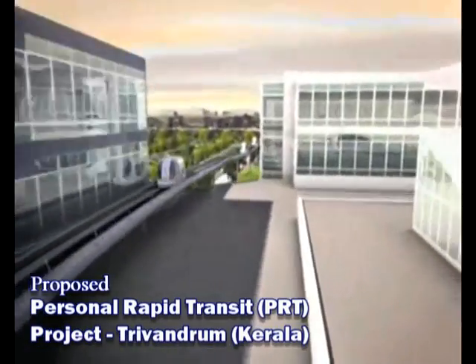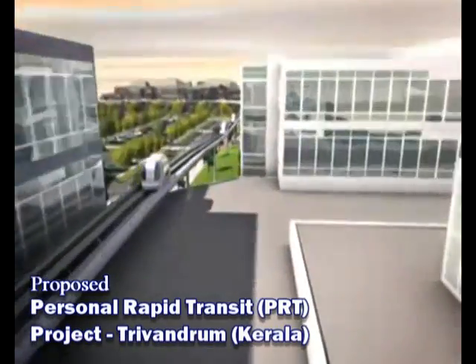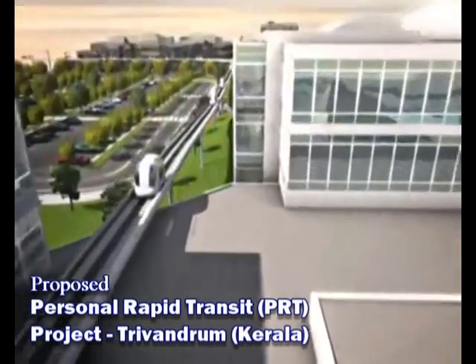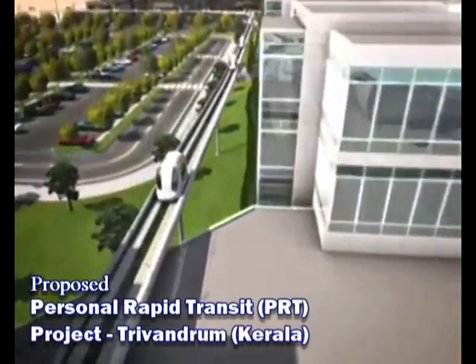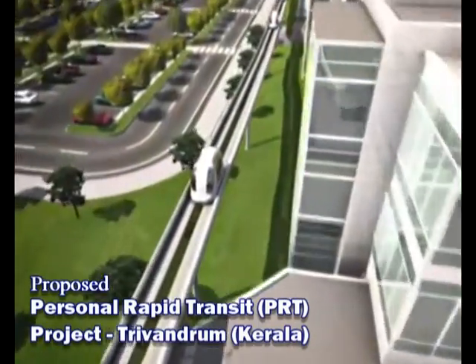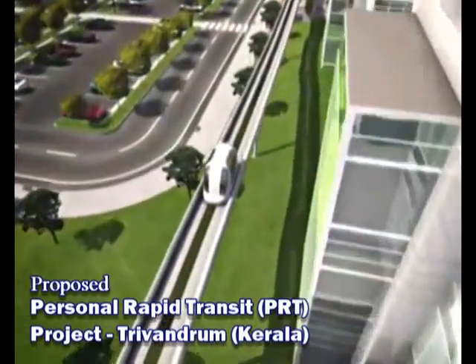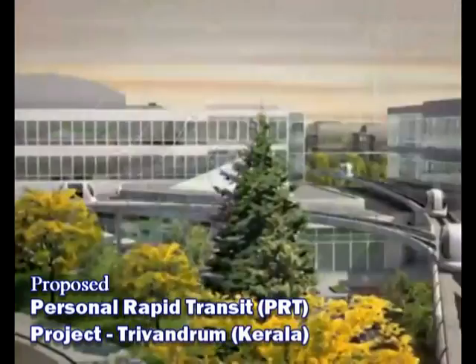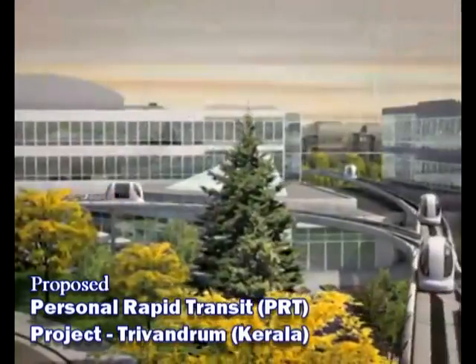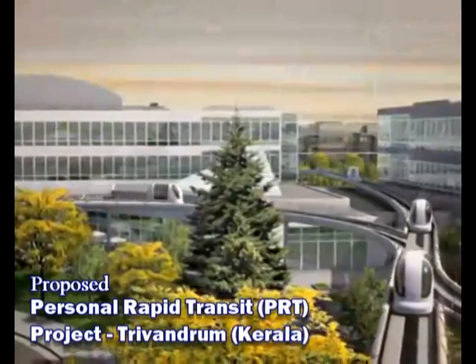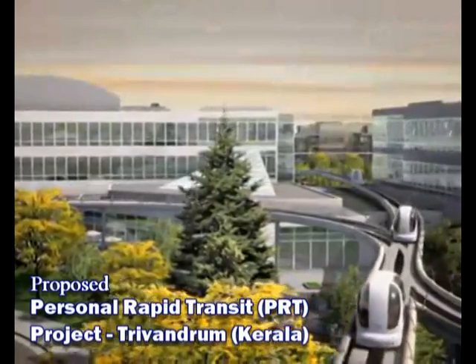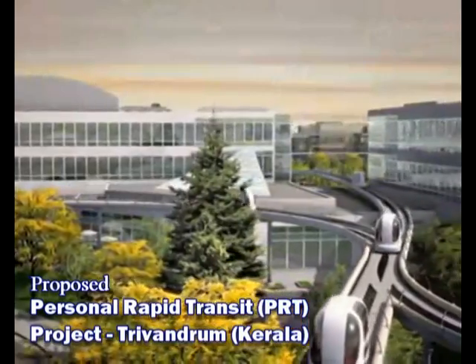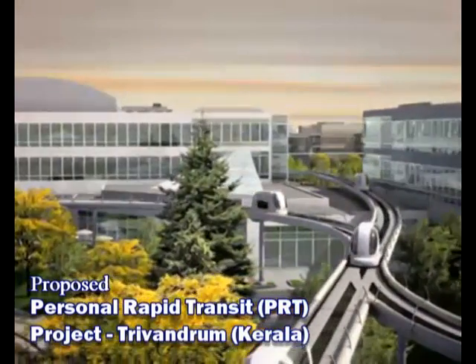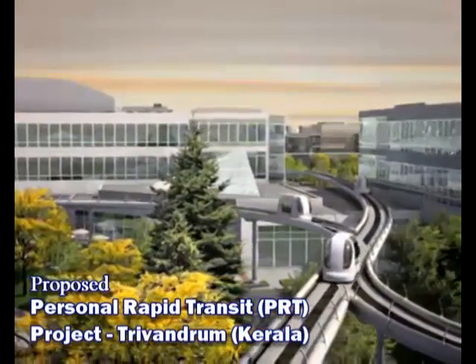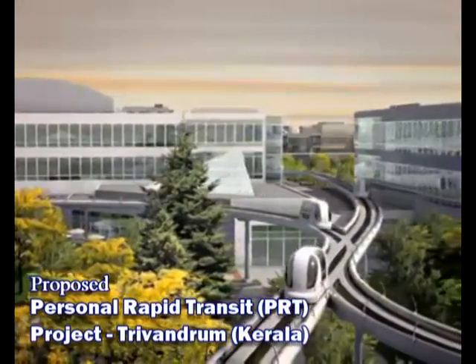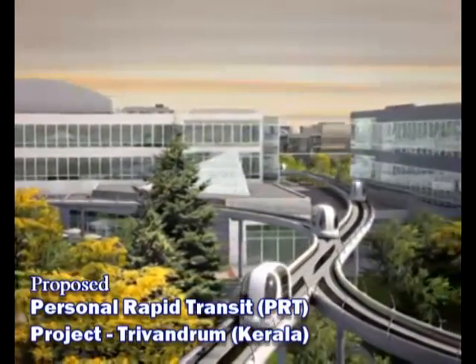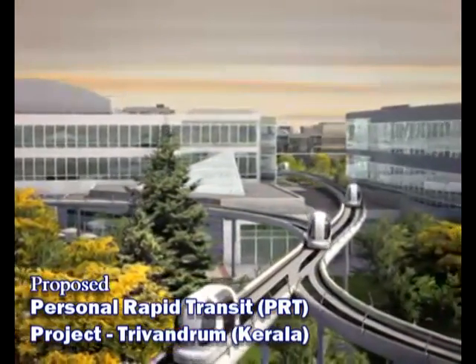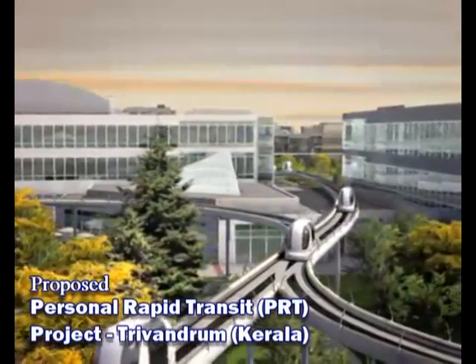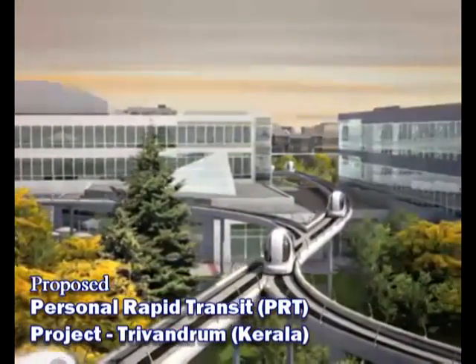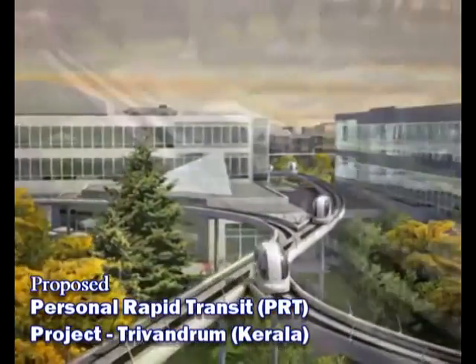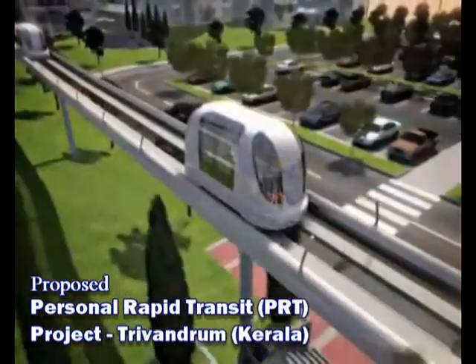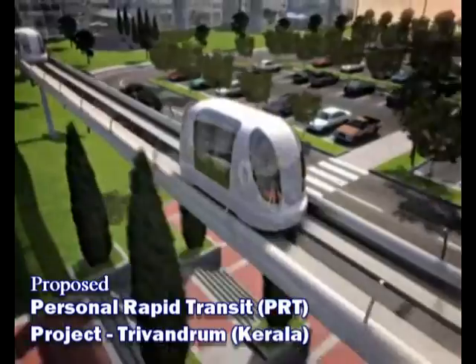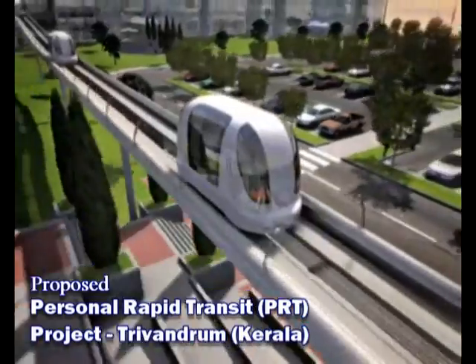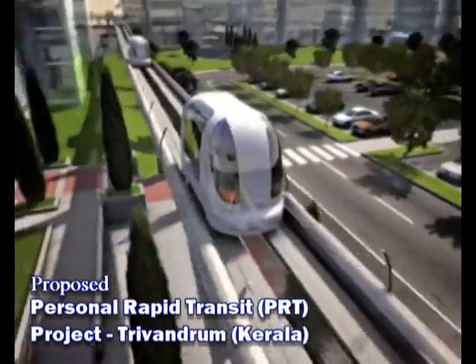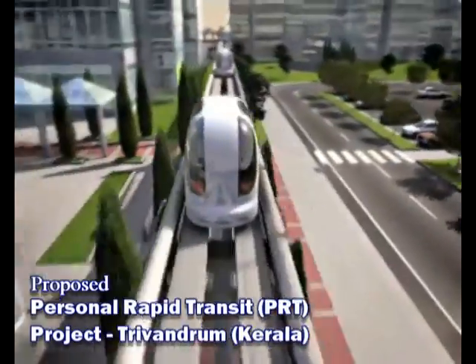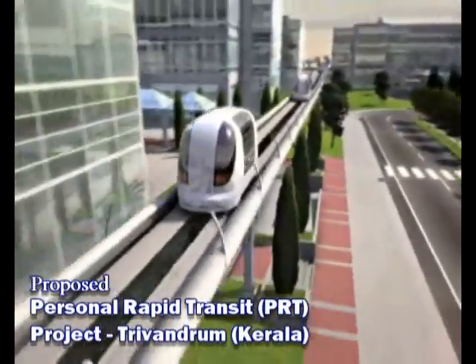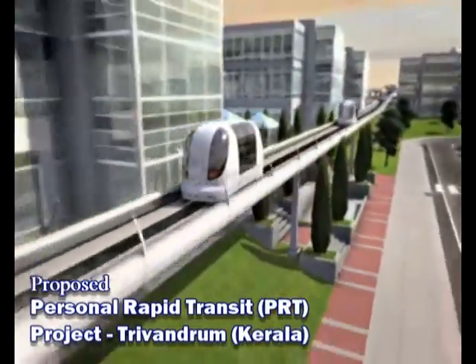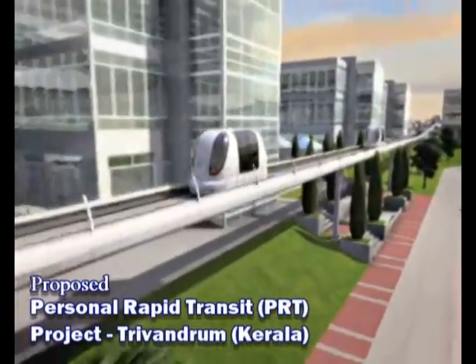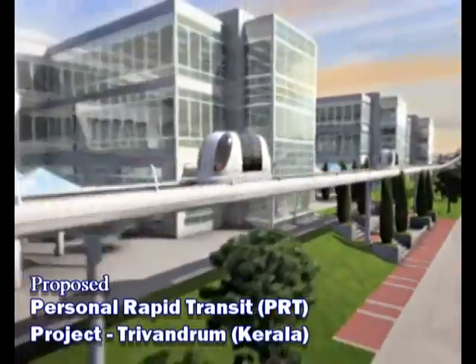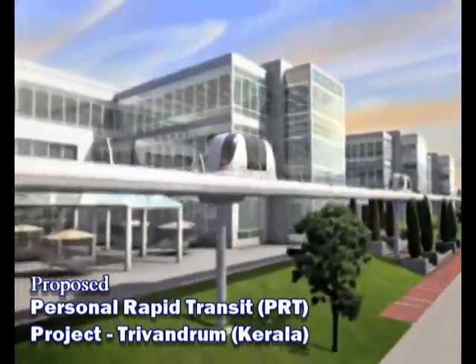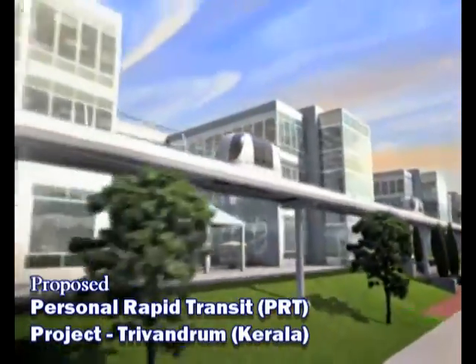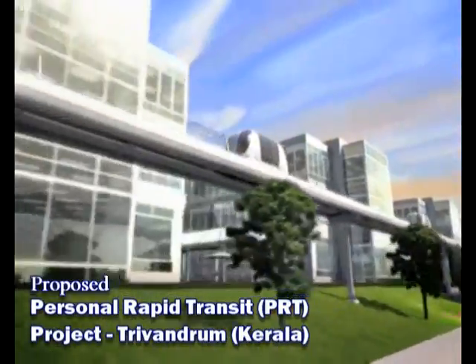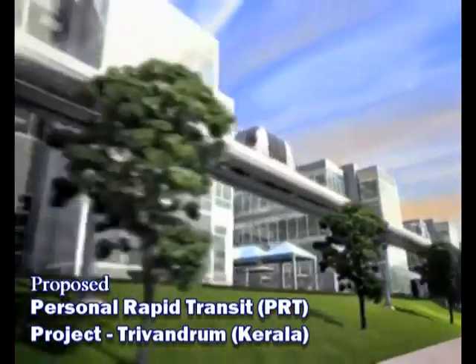ULTRA is an automated transit system using many four-person, zero-emission electric vehicles. ULTRA gets you to your destination faster than a car and avoids parking hassles.